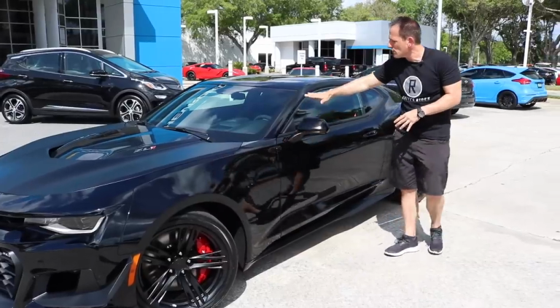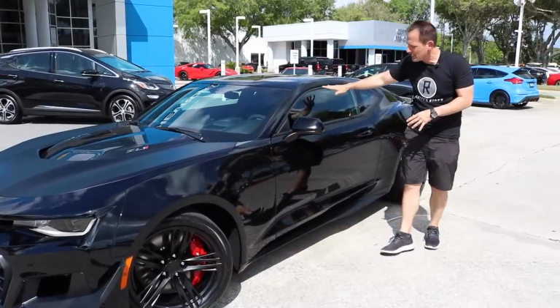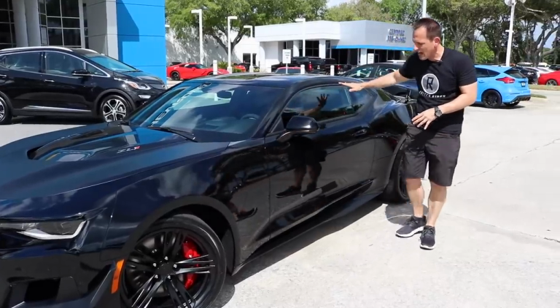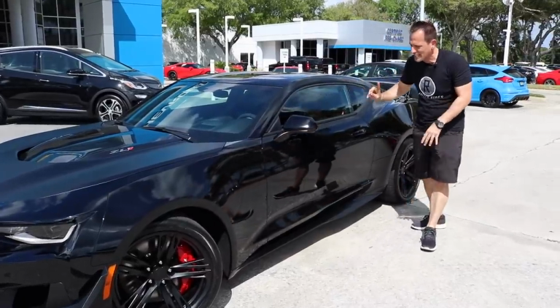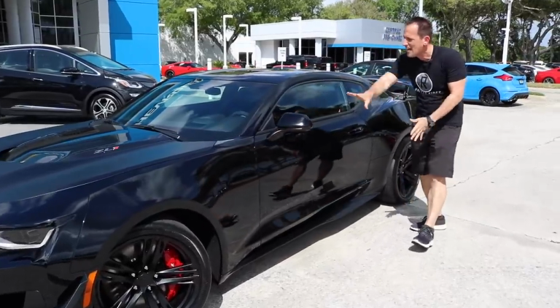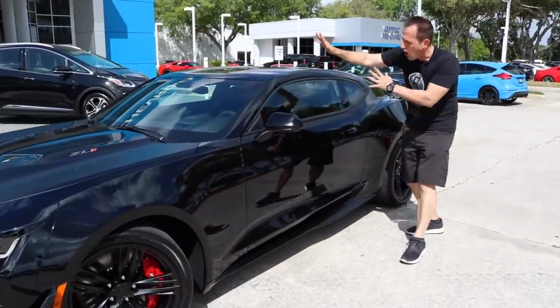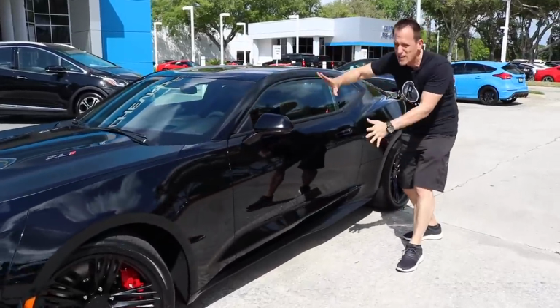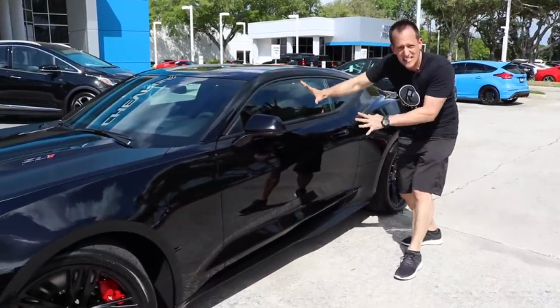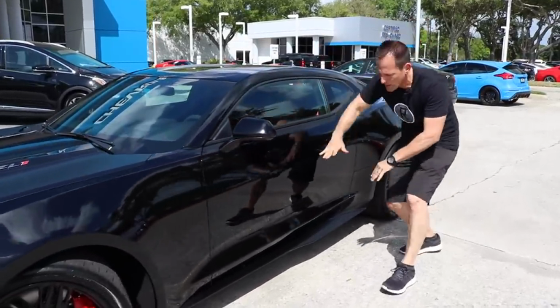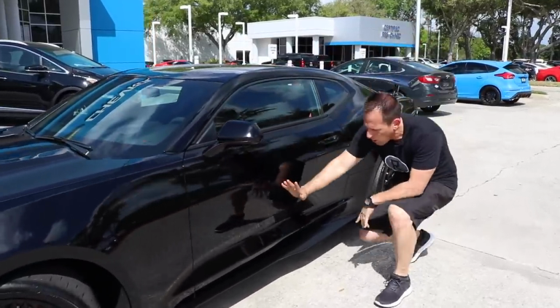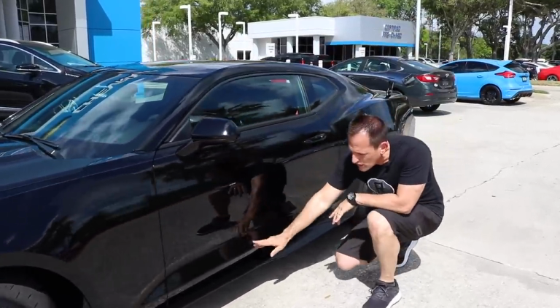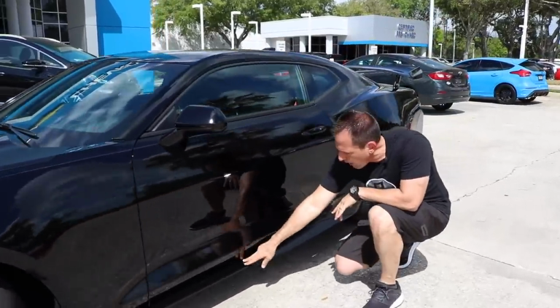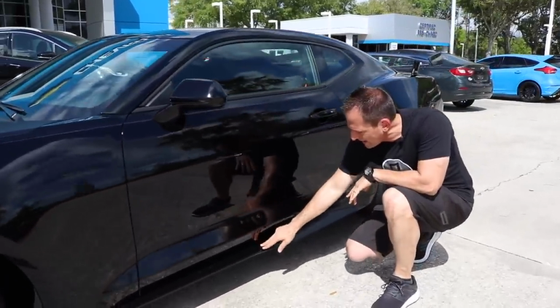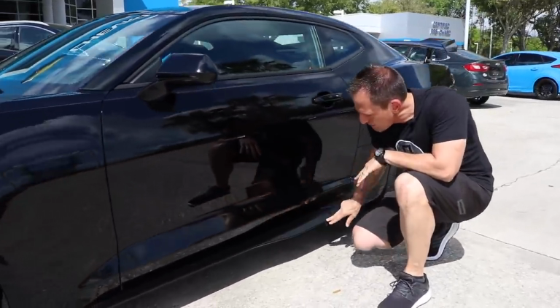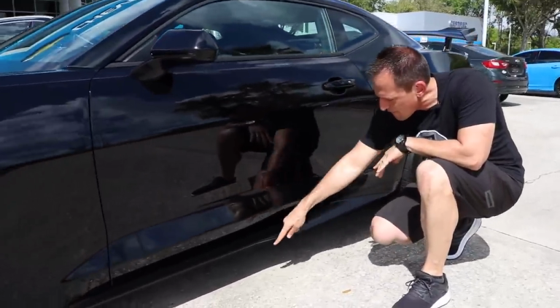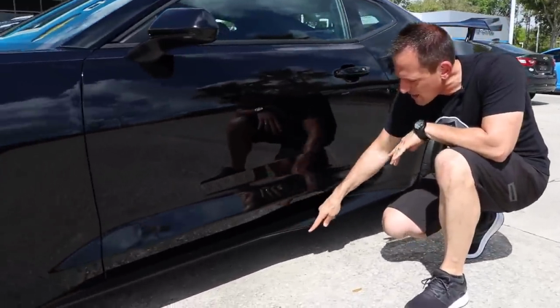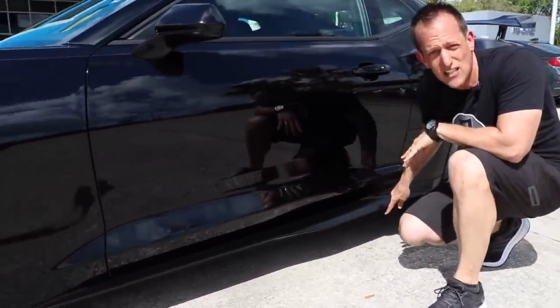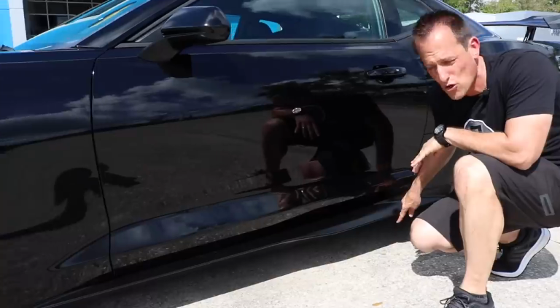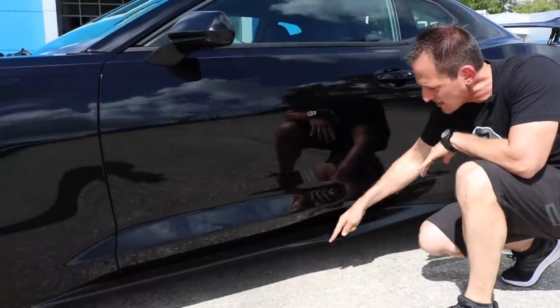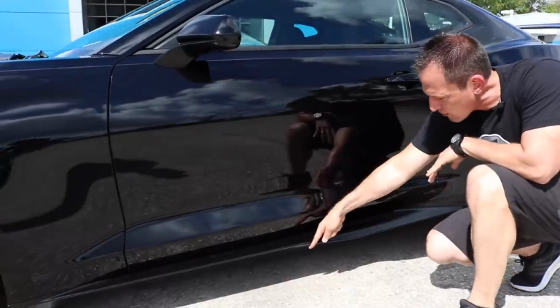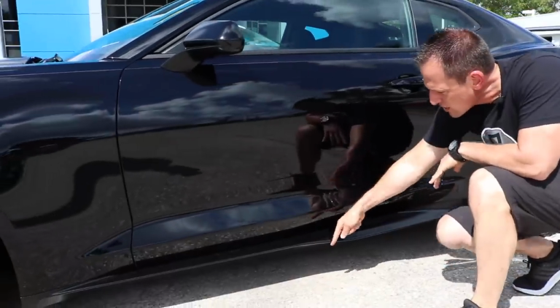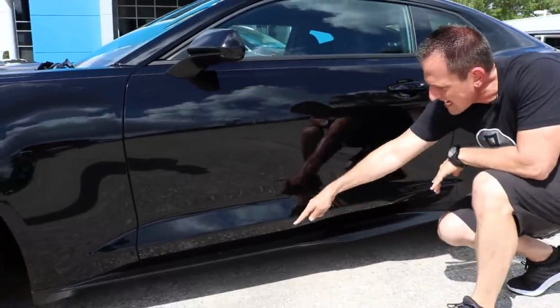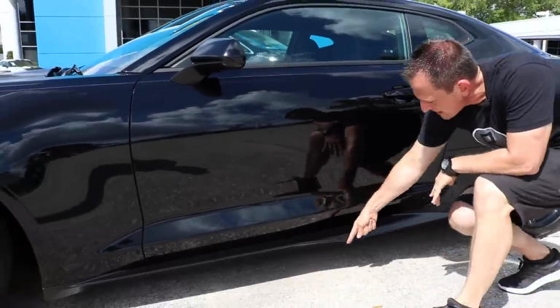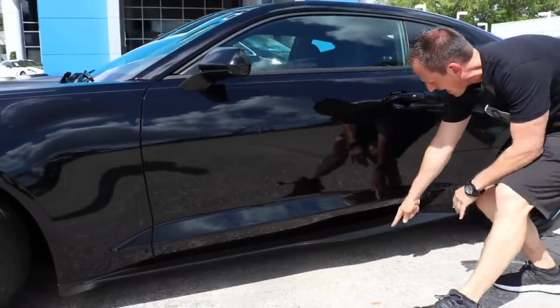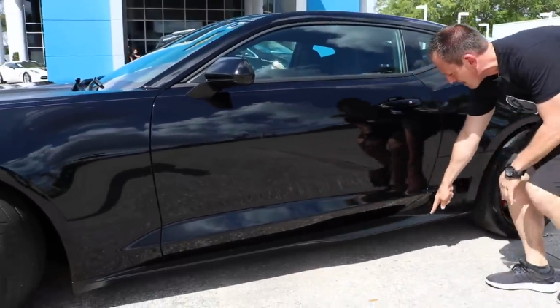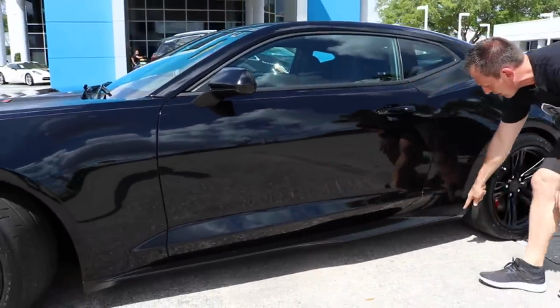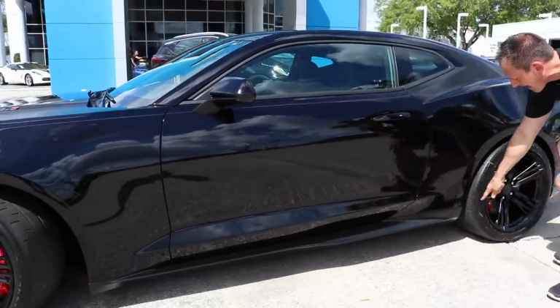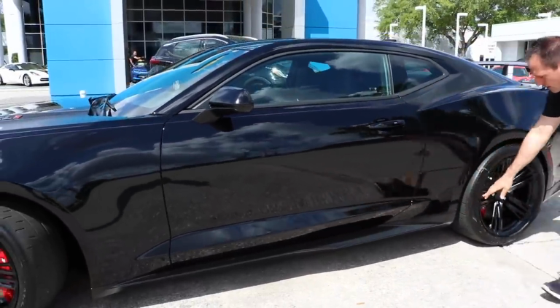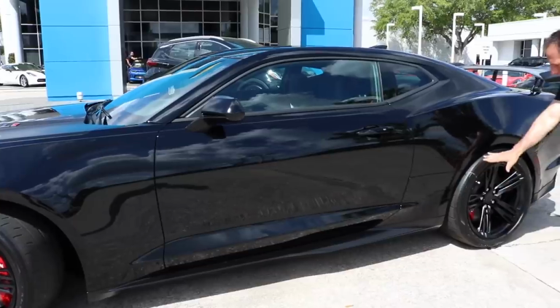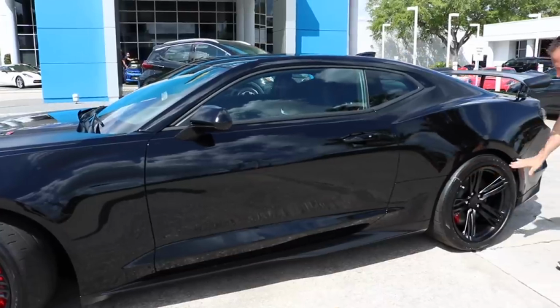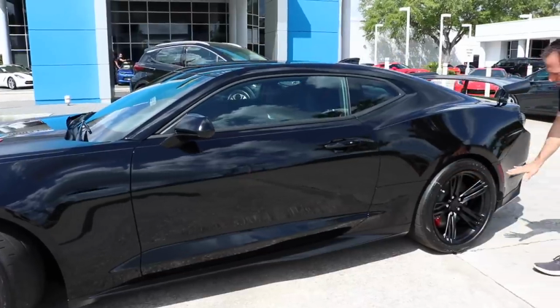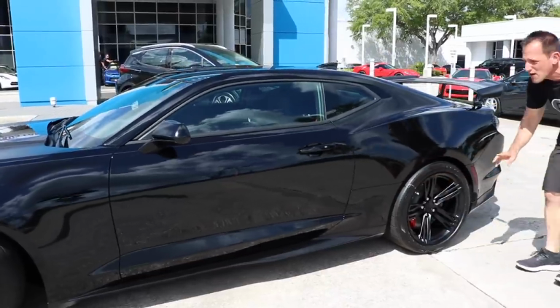As we continue down the side, all of this is standard Camaro. What's 1LE-specific is this lower side skirt — you can see how it cuts out and then flares back out all the way to the rear.